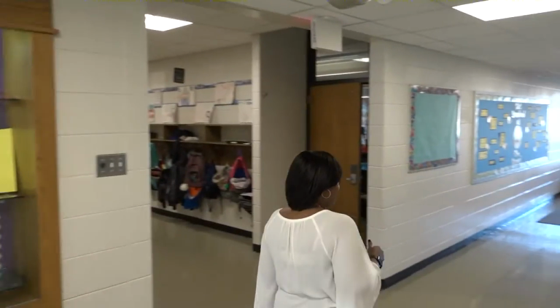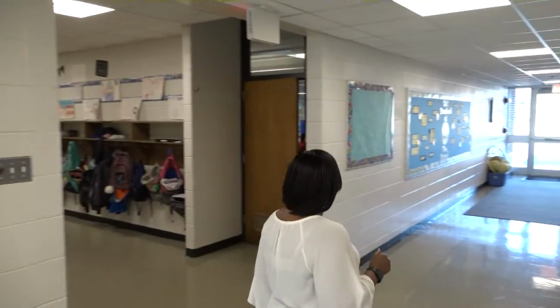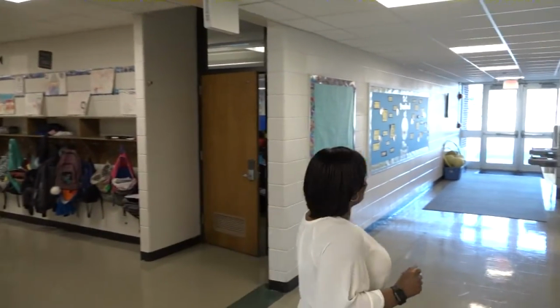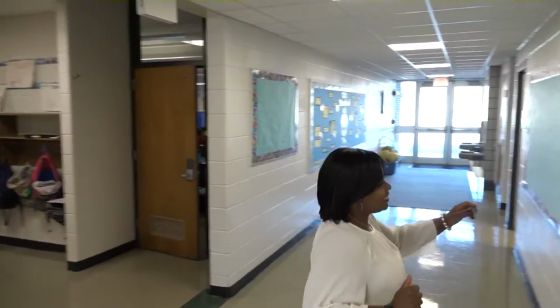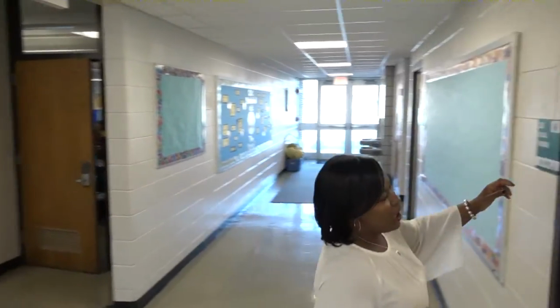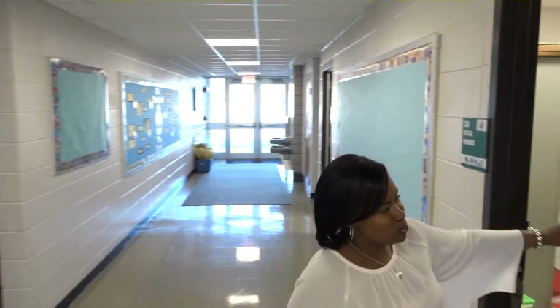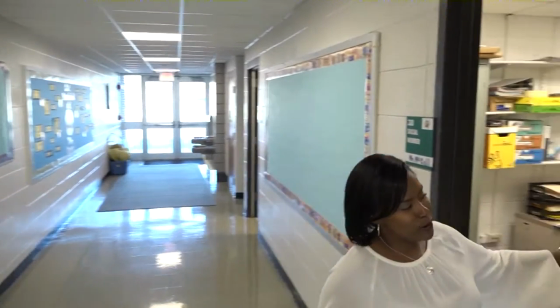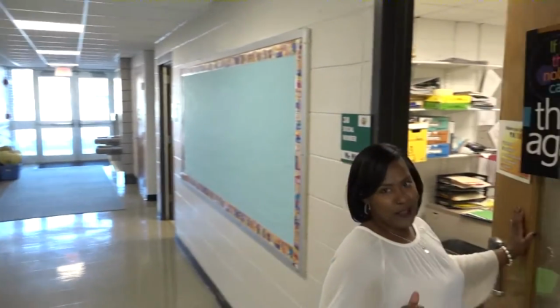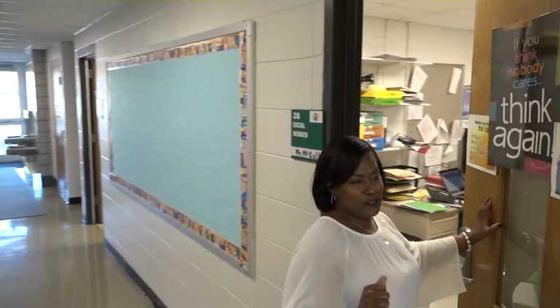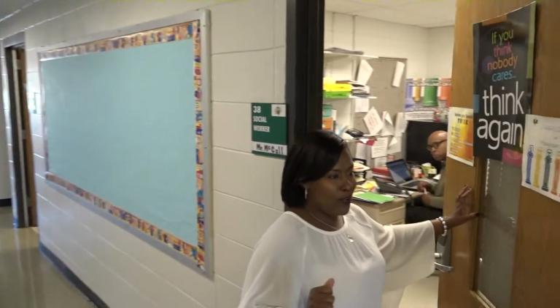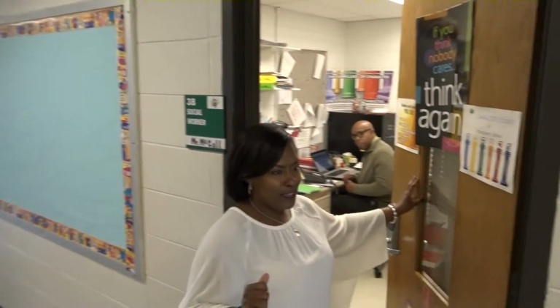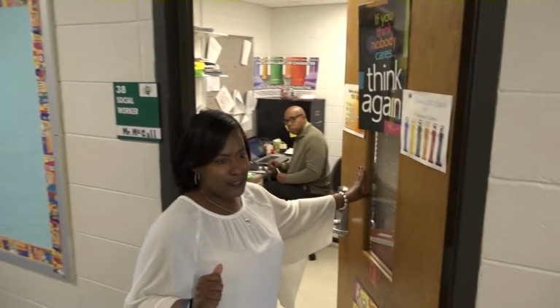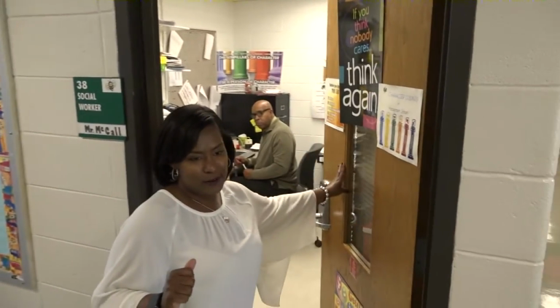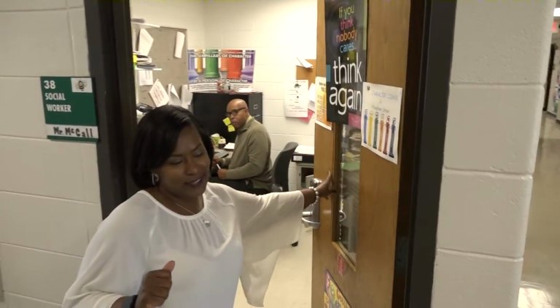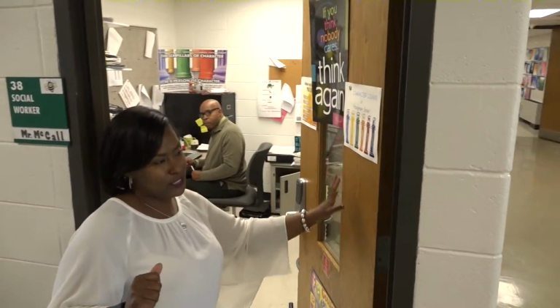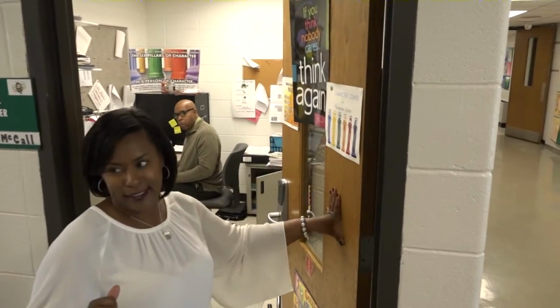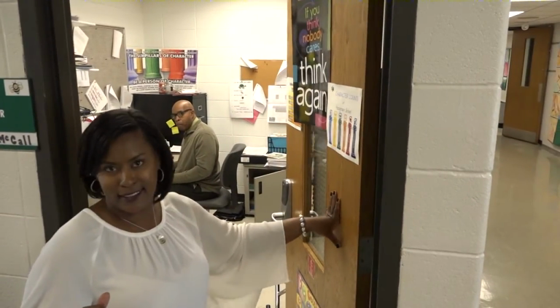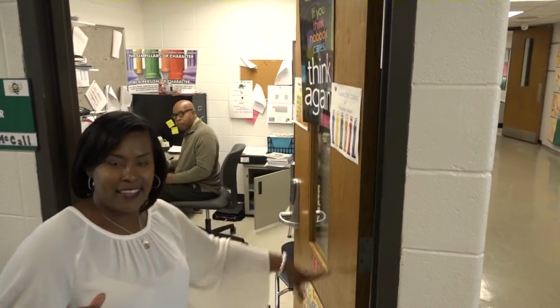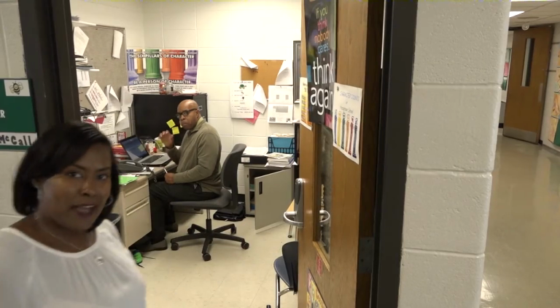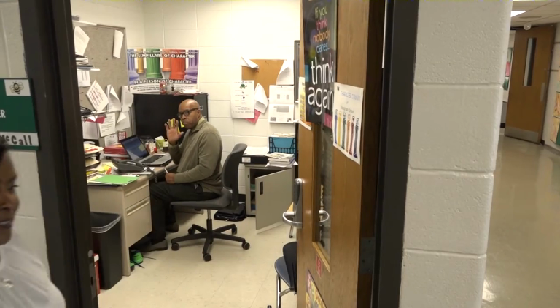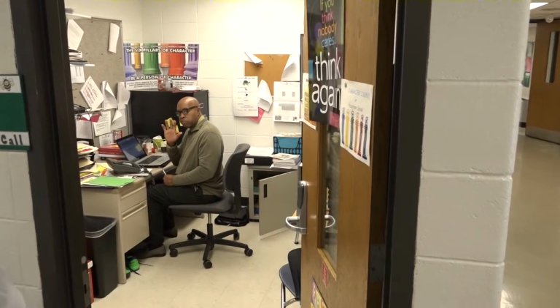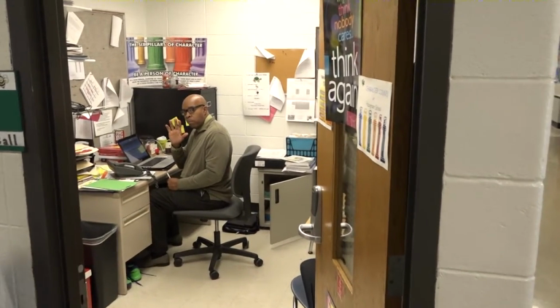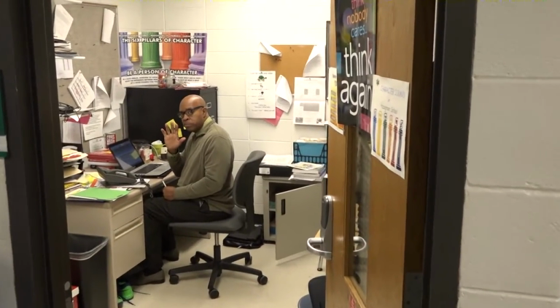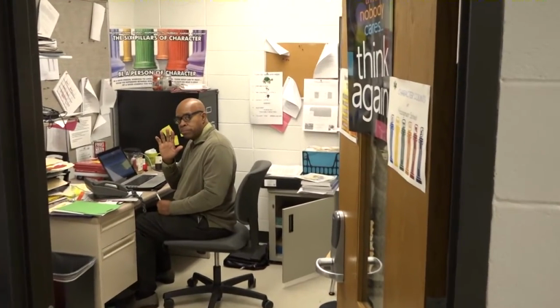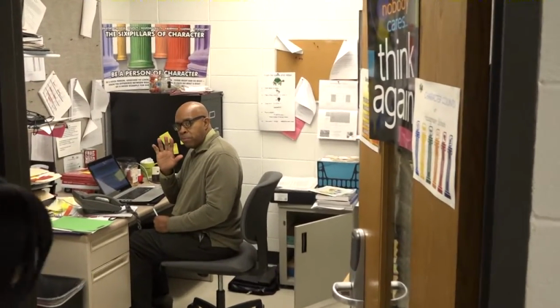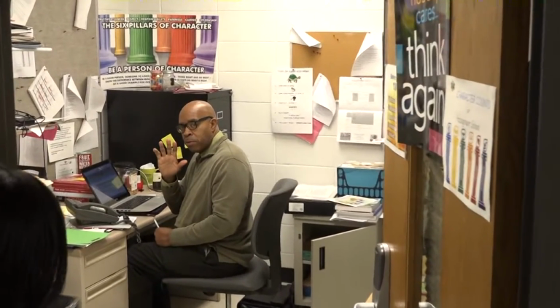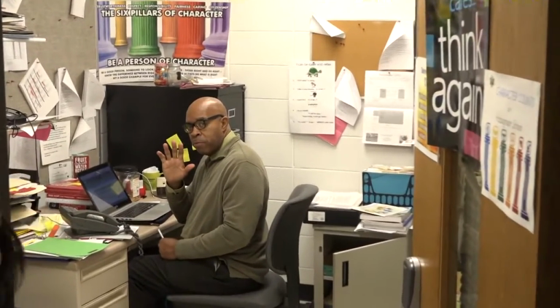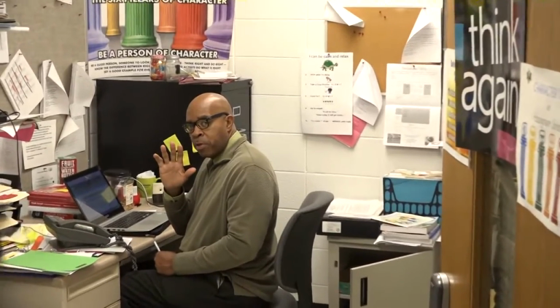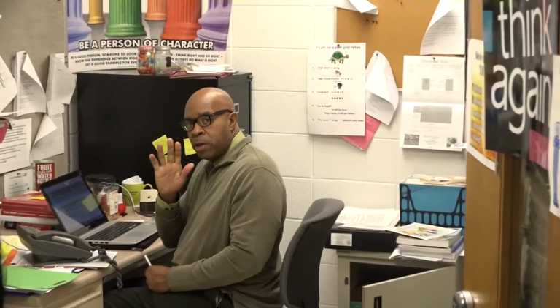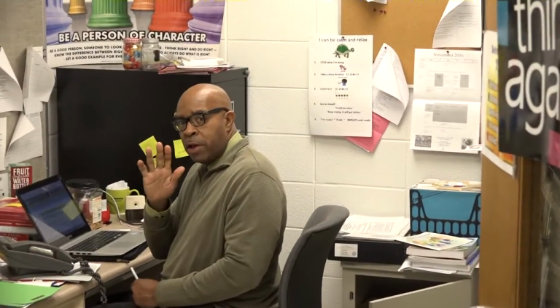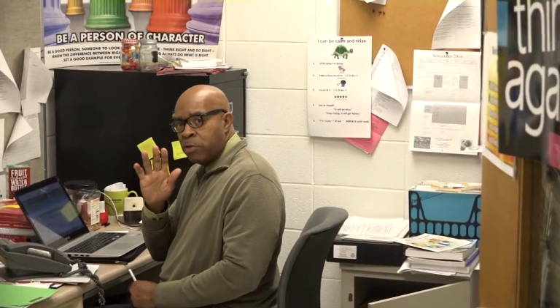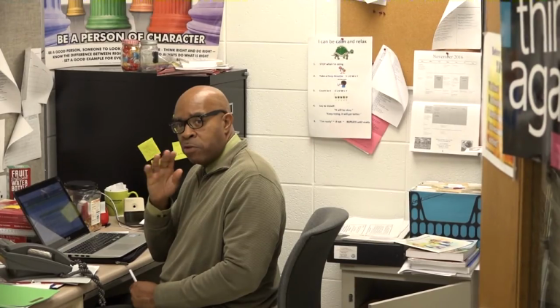Here is our social worker, Mr. McCall. He started with us last year and came back, and we're so delighted to have him. Mr. McCall, you want to say hi? How you doing, Hazel Green?